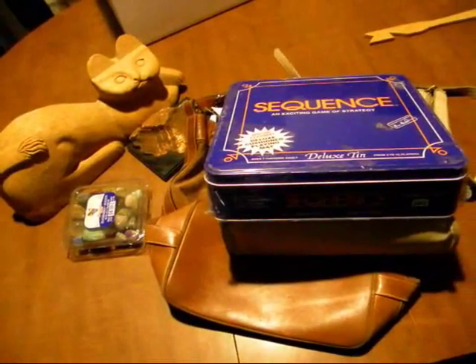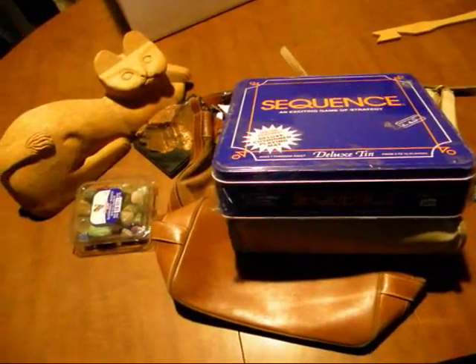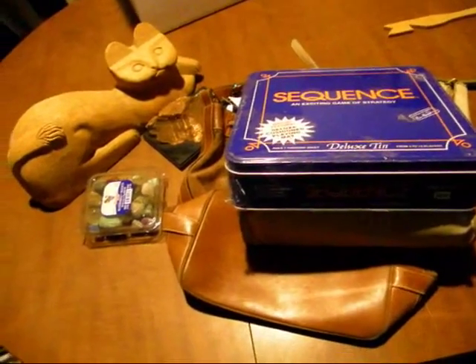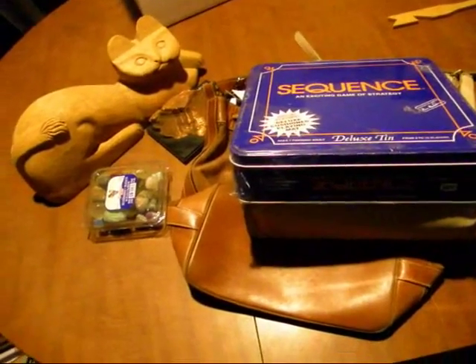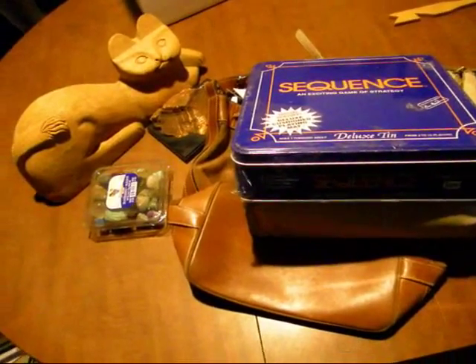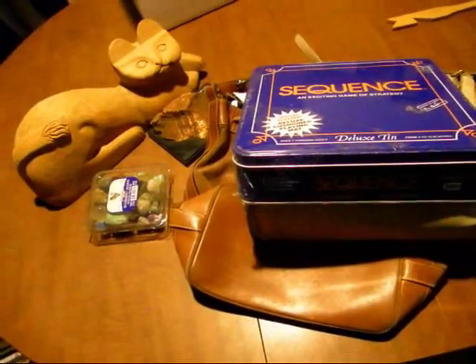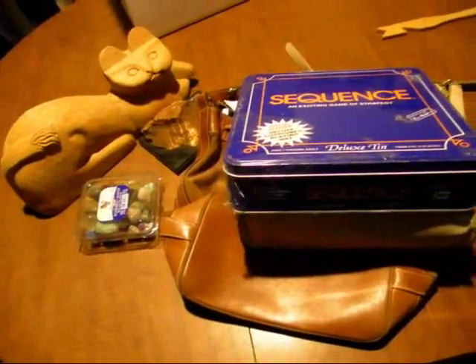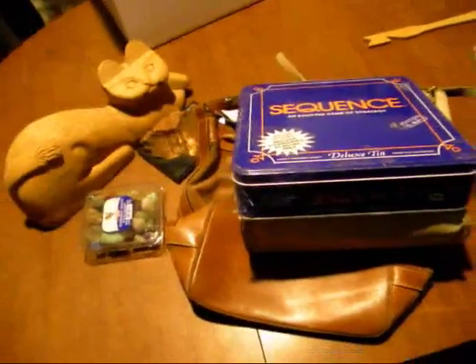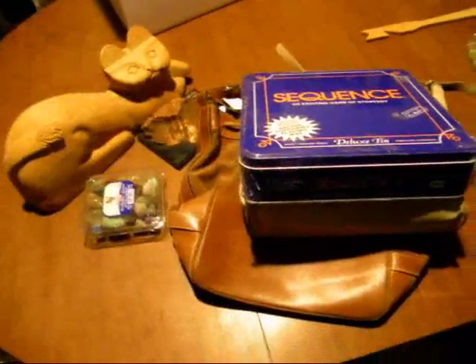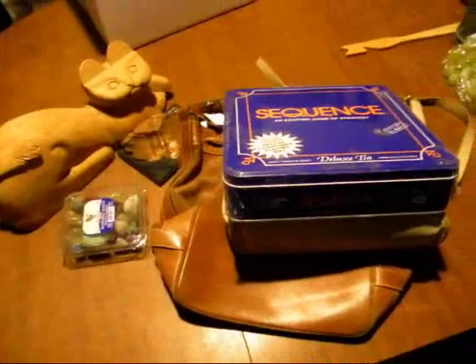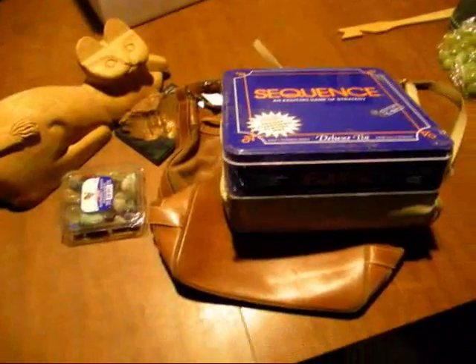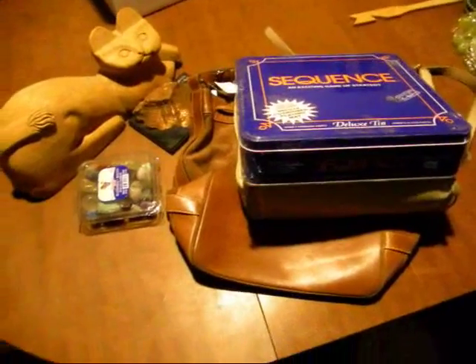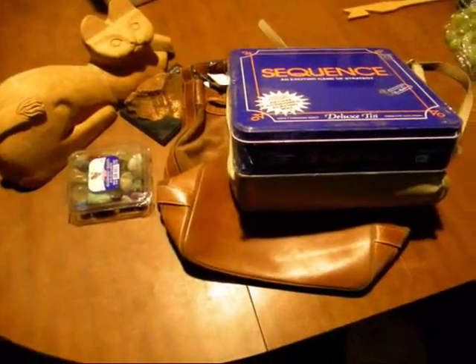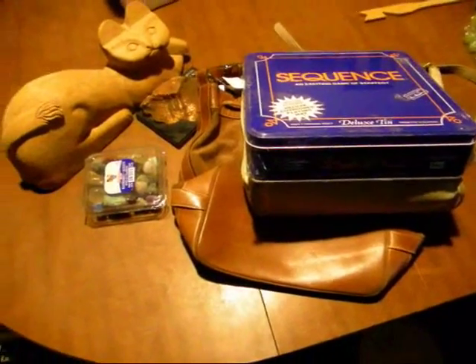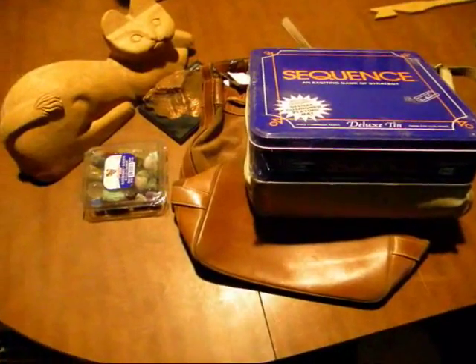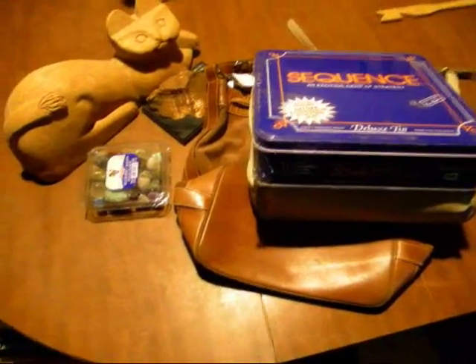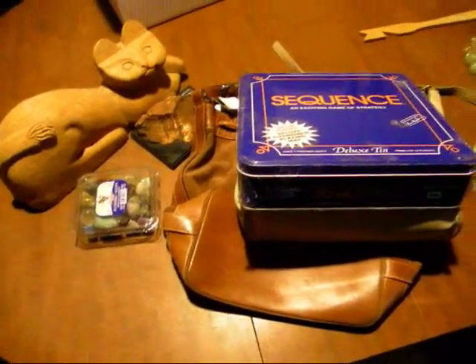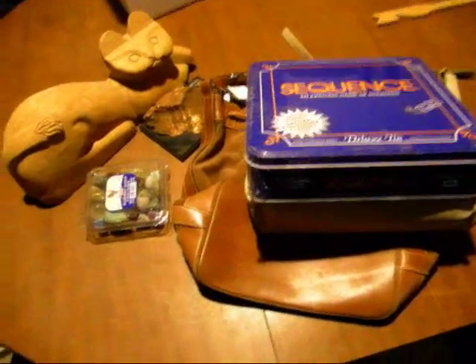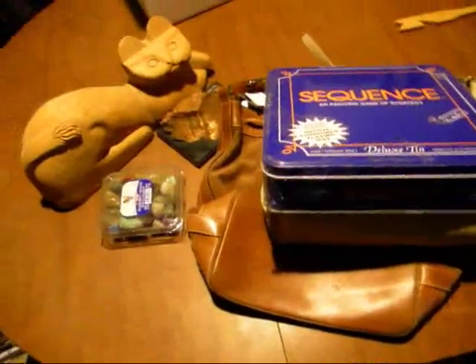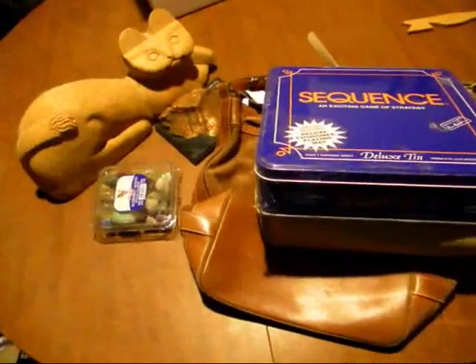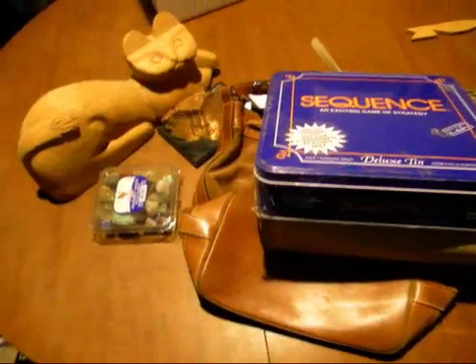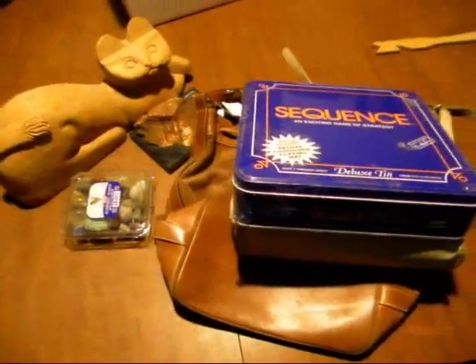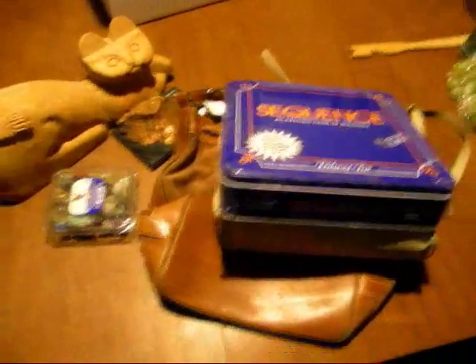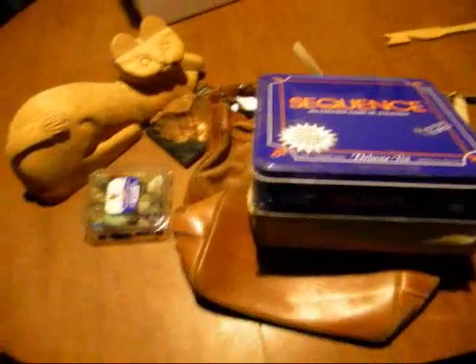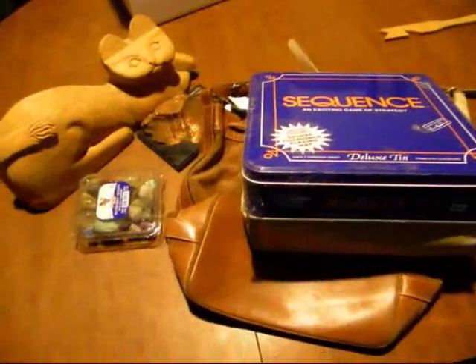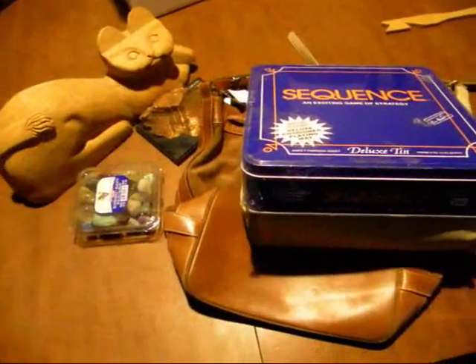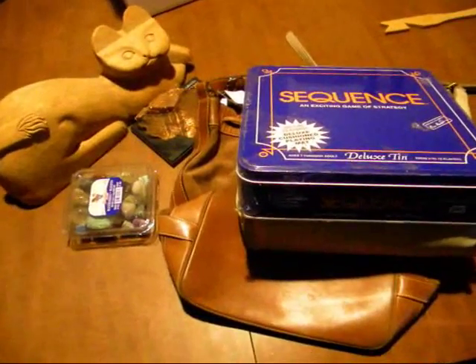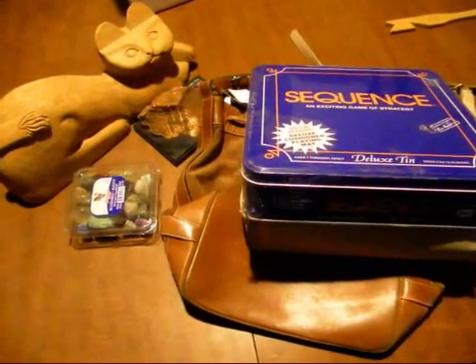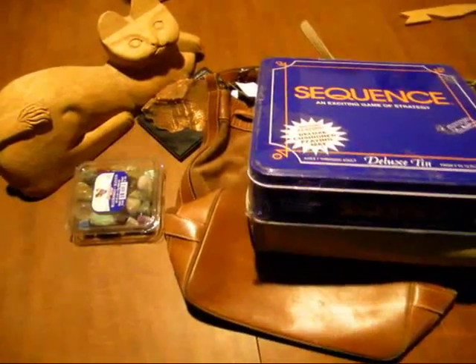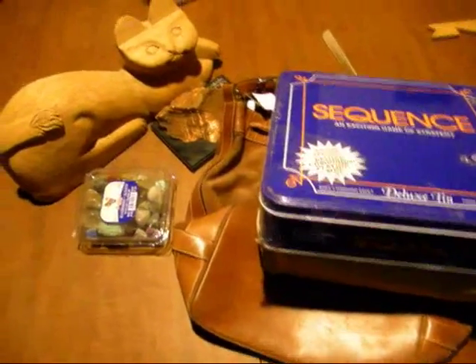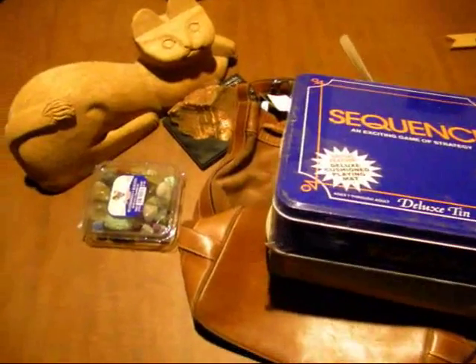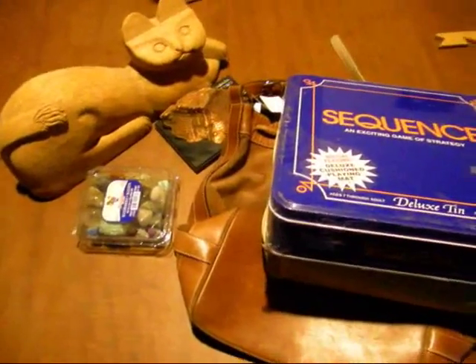Hey guys, I just got back from the thrift shop. I stopped in real quick, and of course I spent a little bit more time in there than I was hoping to. But I got some really good stuff, so let me show you what I got.